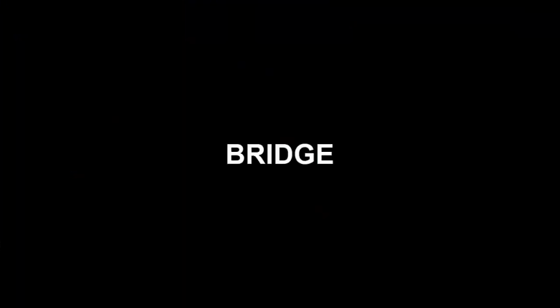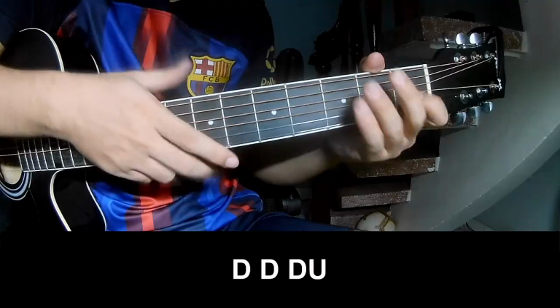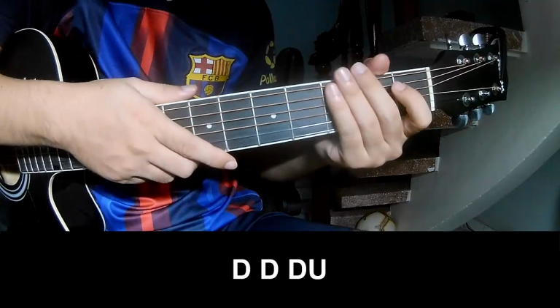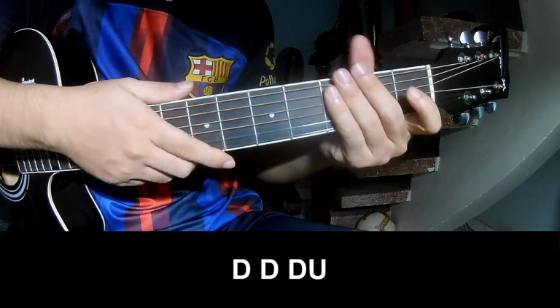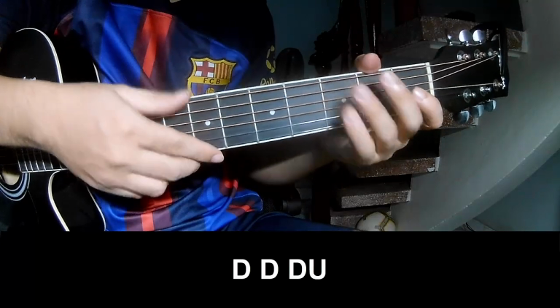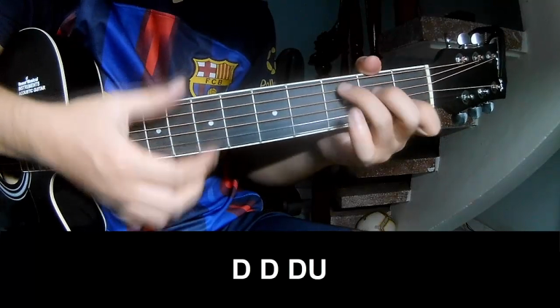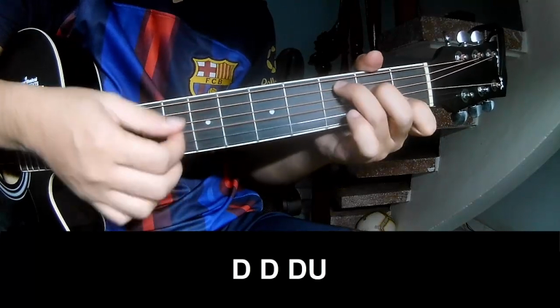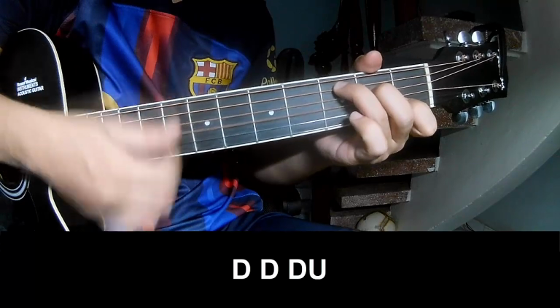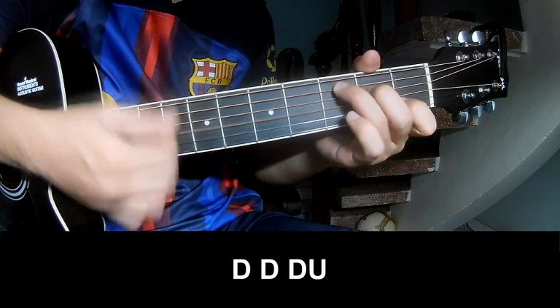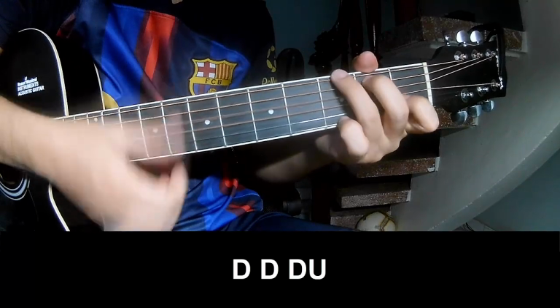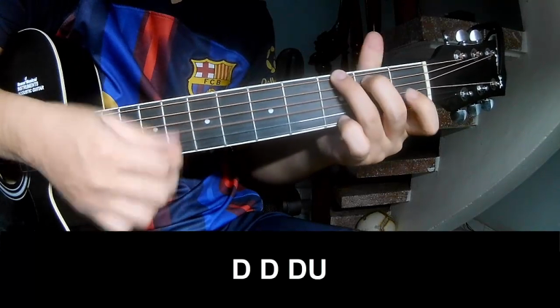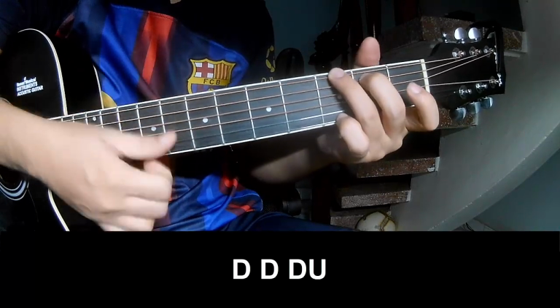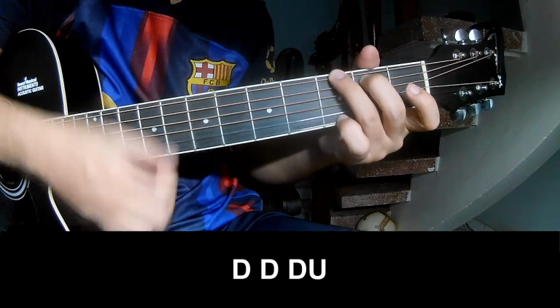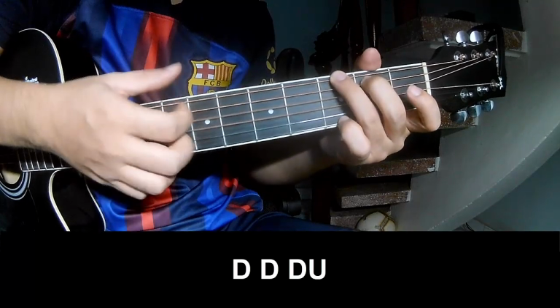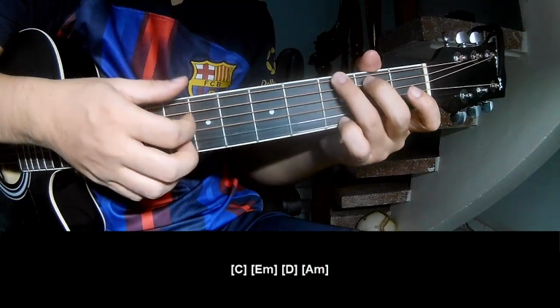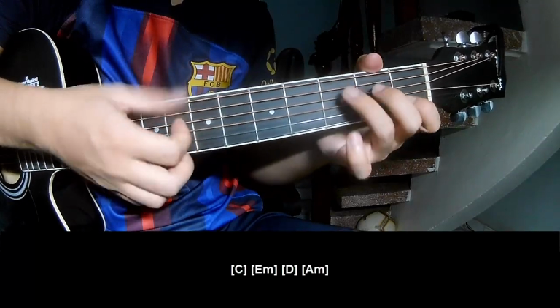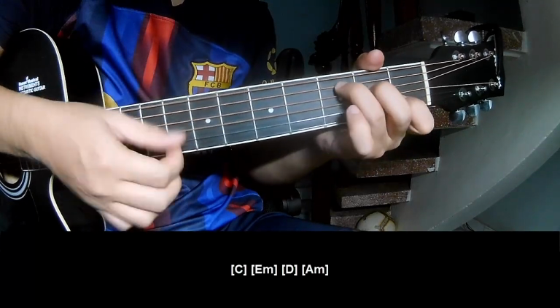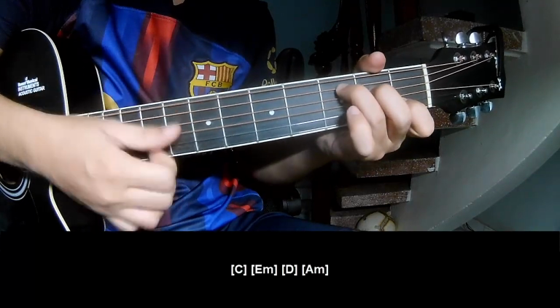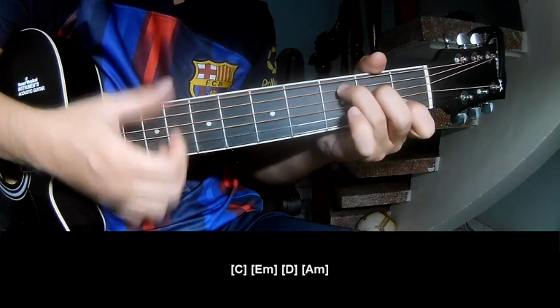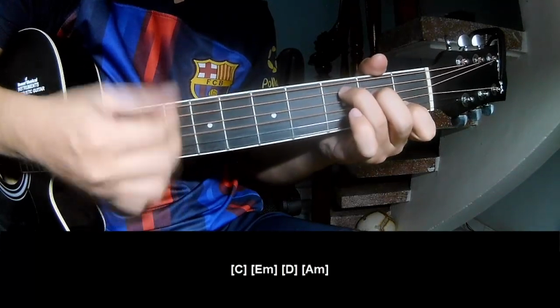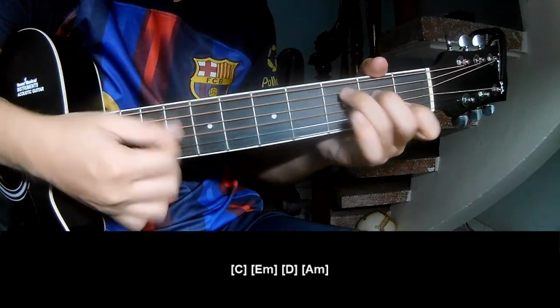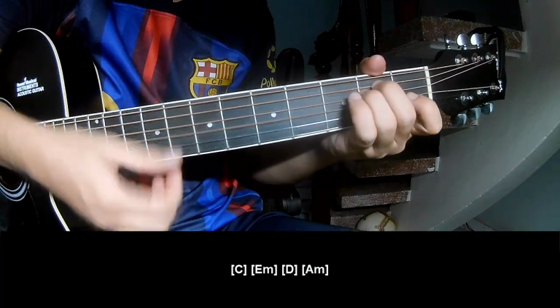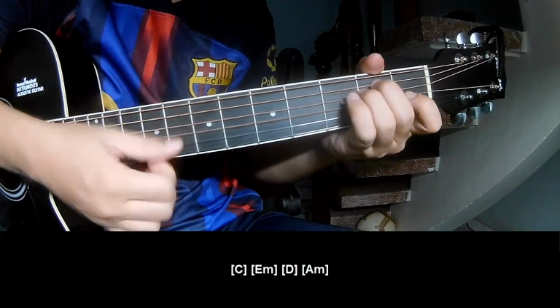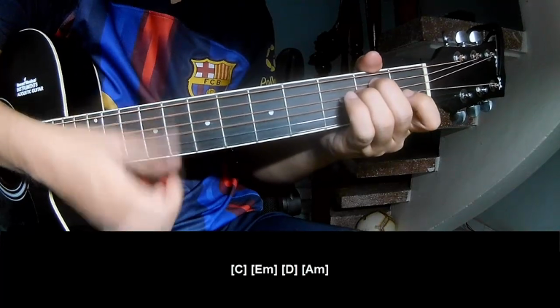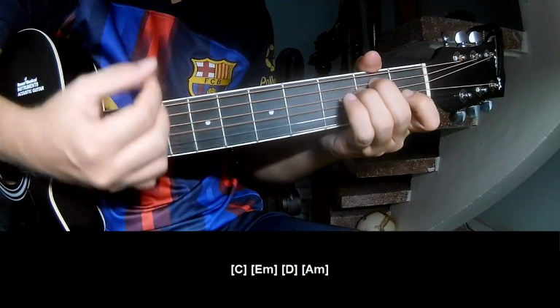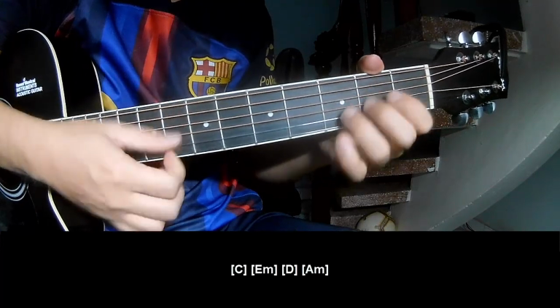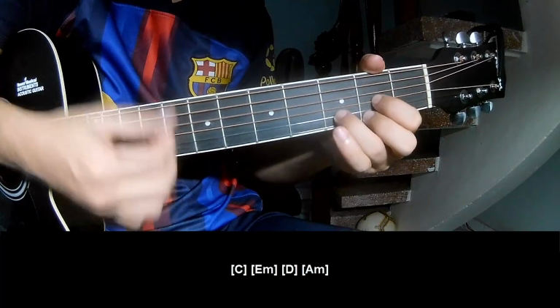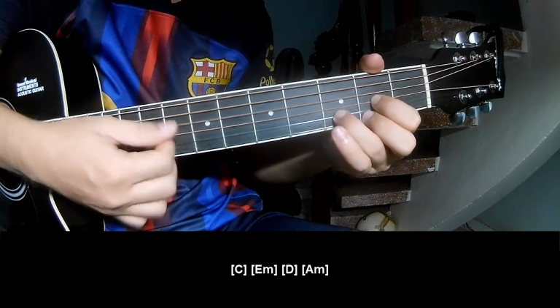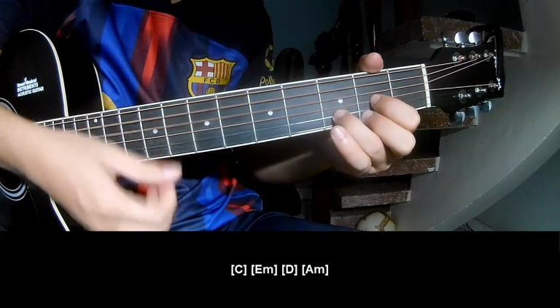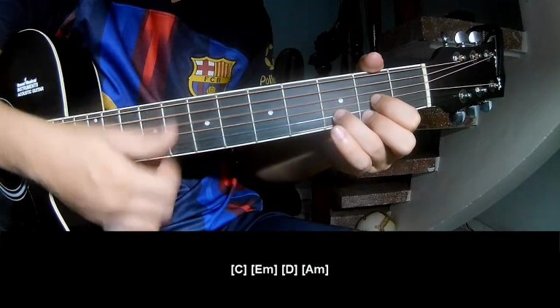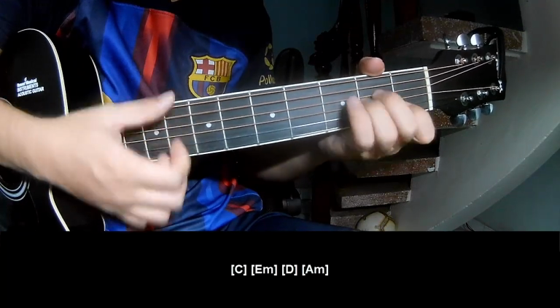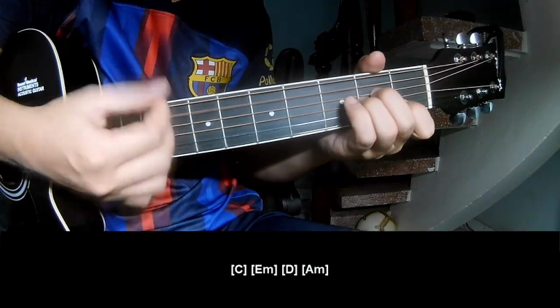Choose 3 chords to play down, down, down, down, down, up and play along C, E, M, D, A, M.